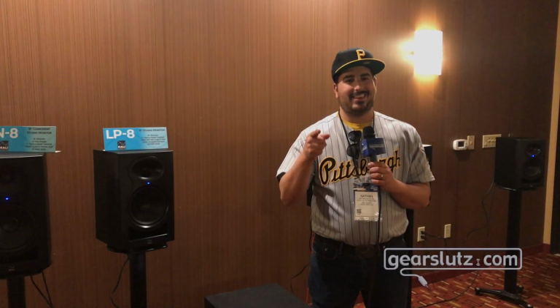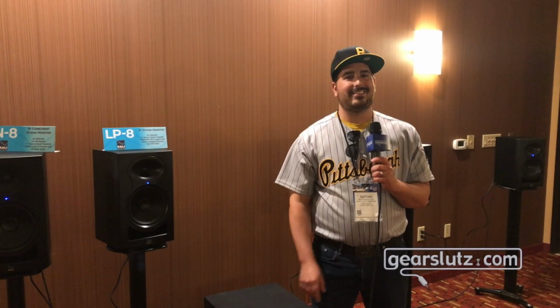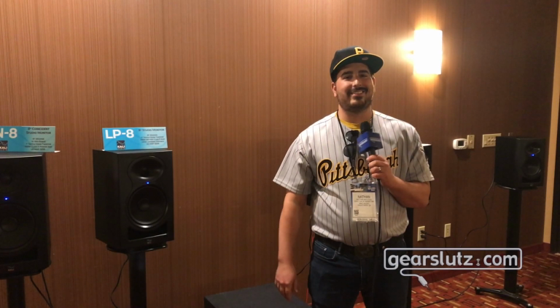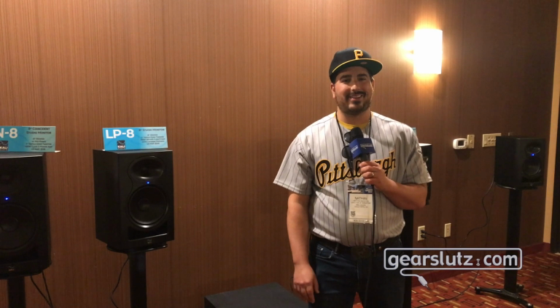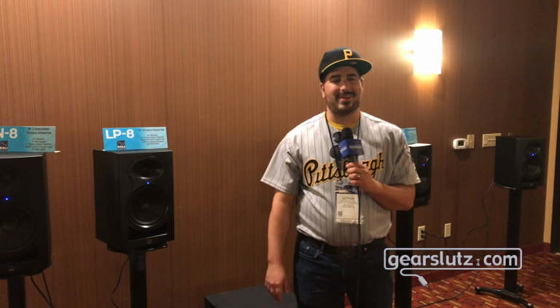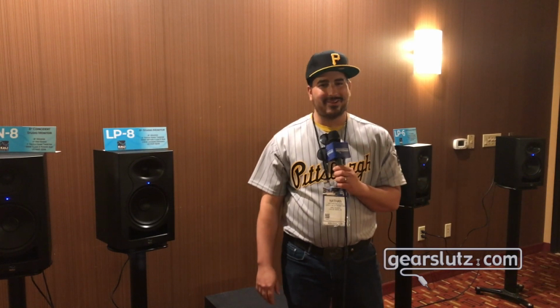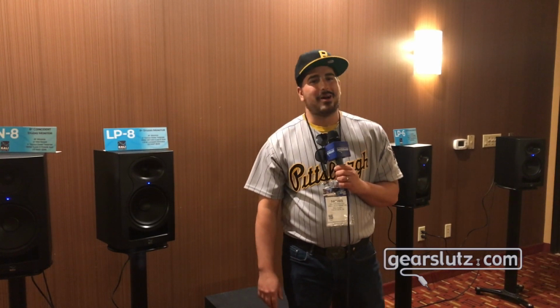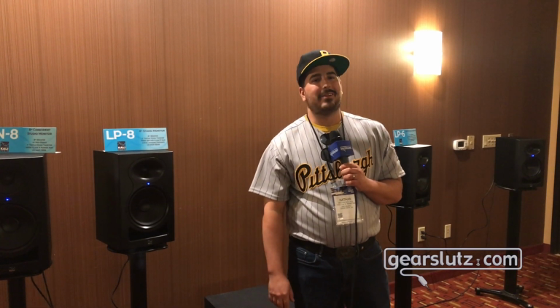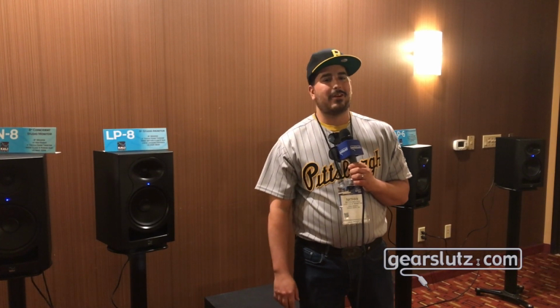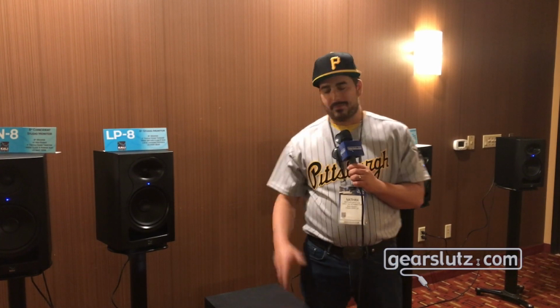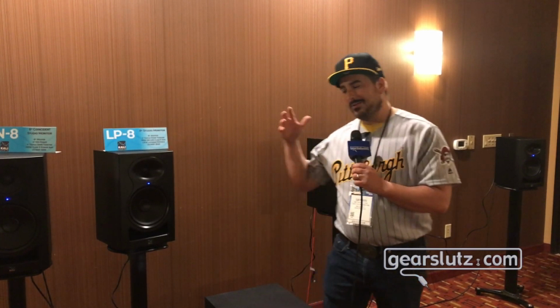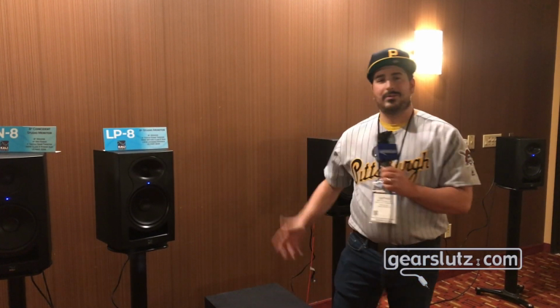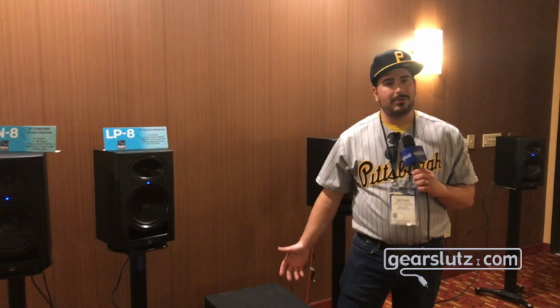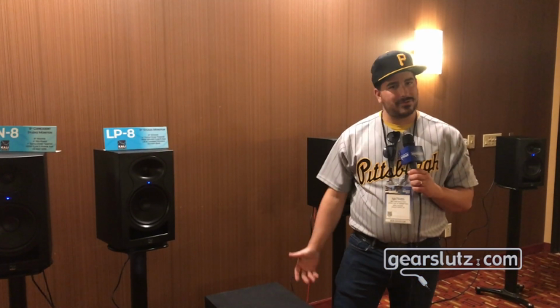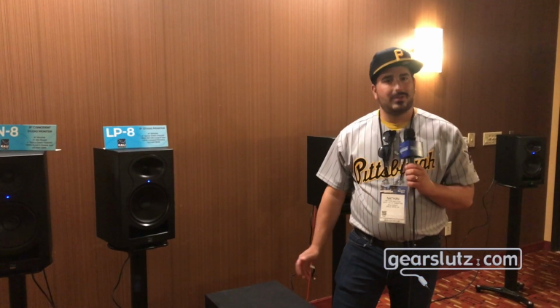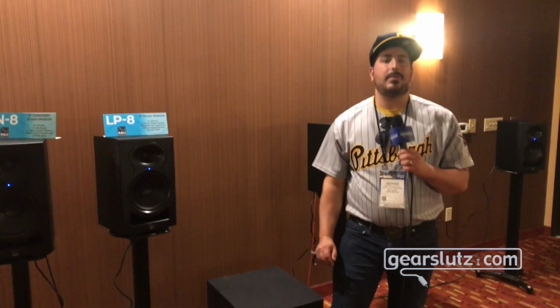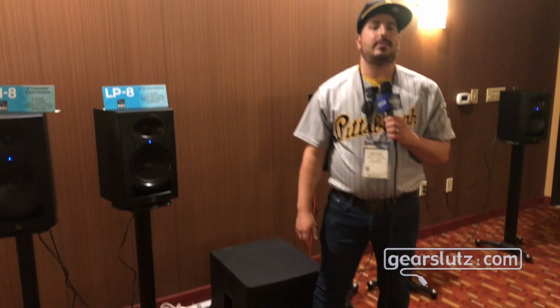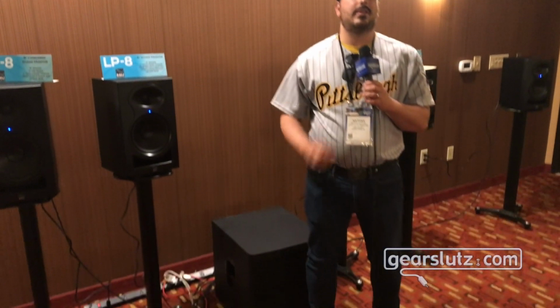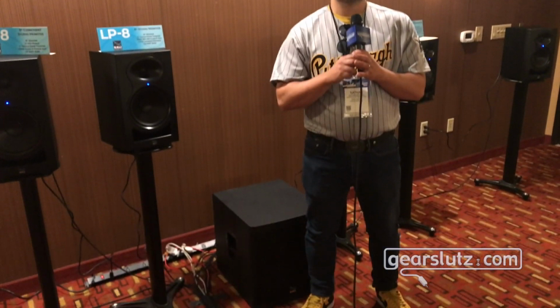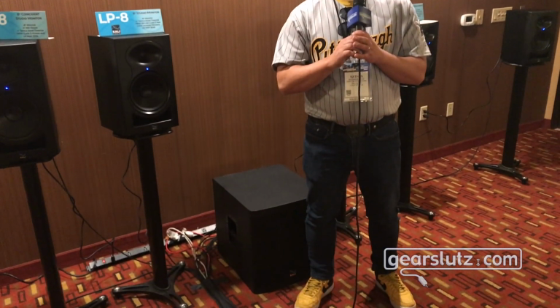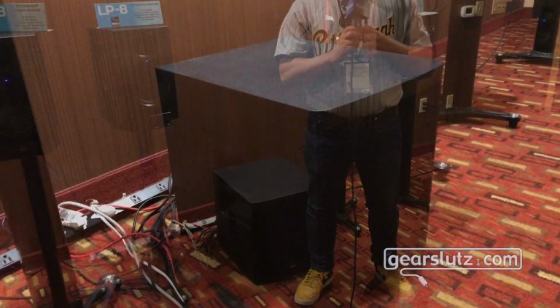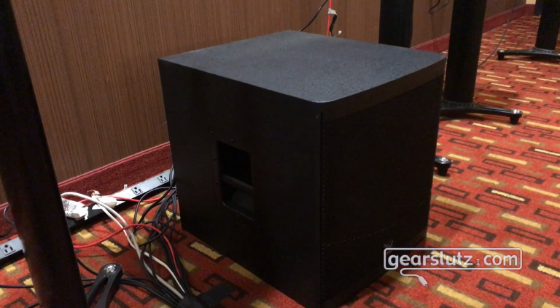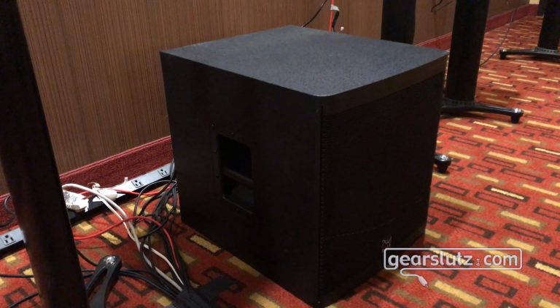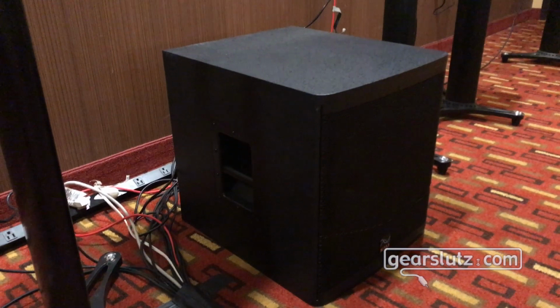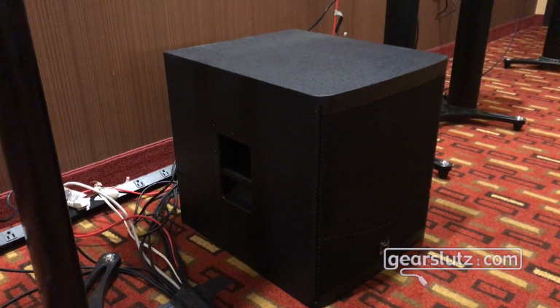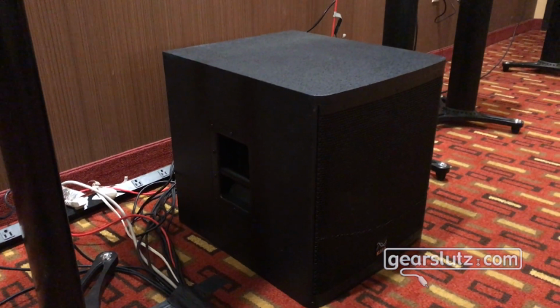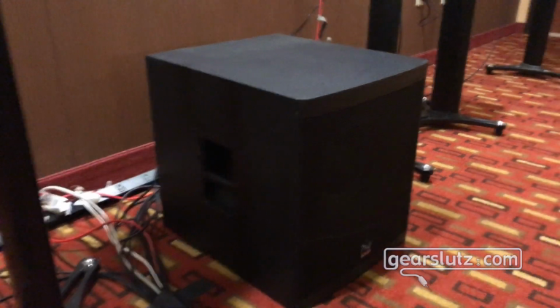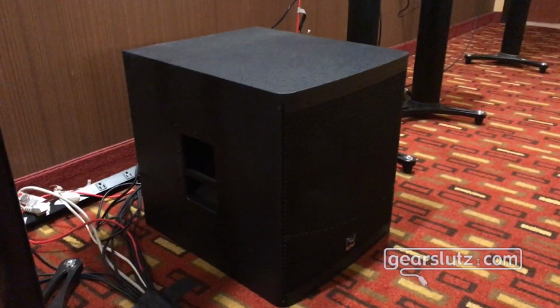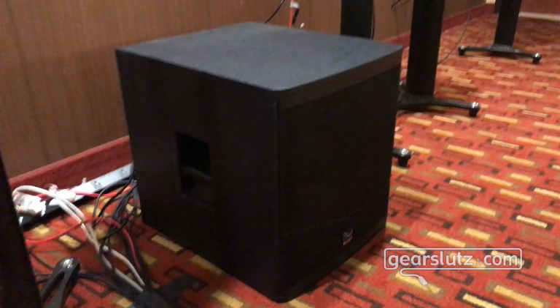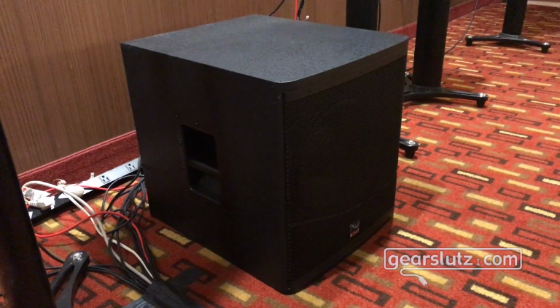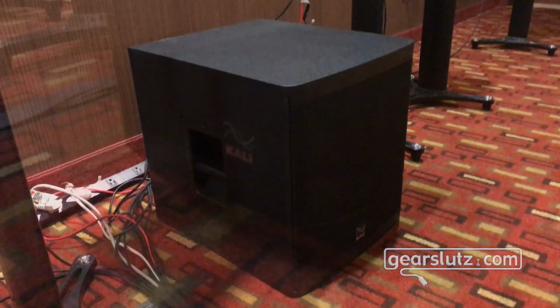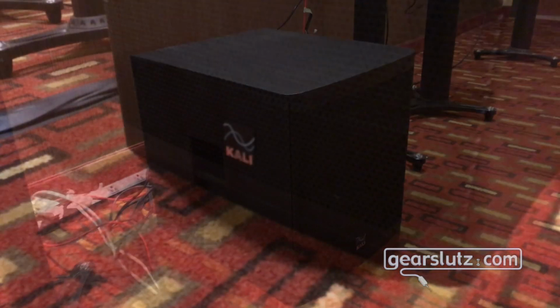Hi Gear Sluts, this is Nate Baglios from Kali Audio. I'm here today to talk about our brand new WS12 subwoofer that we just announced at NAMM. The WS12 is a thousand watt subwoofer that's made for both the studio and for live use.